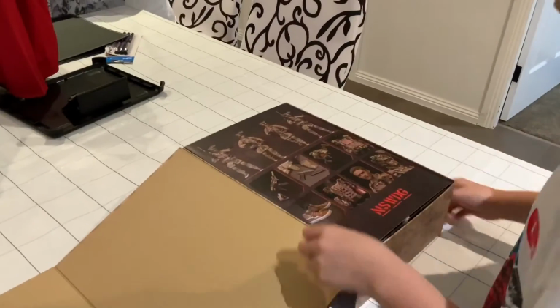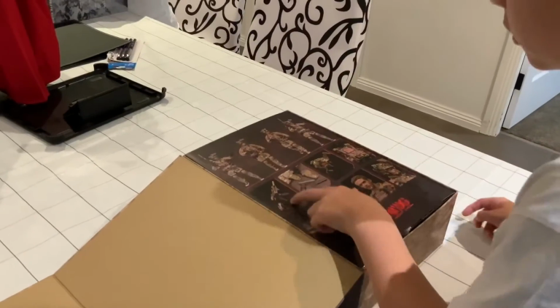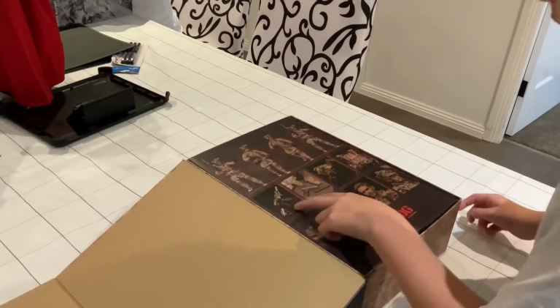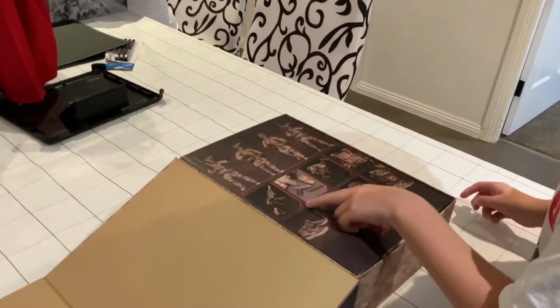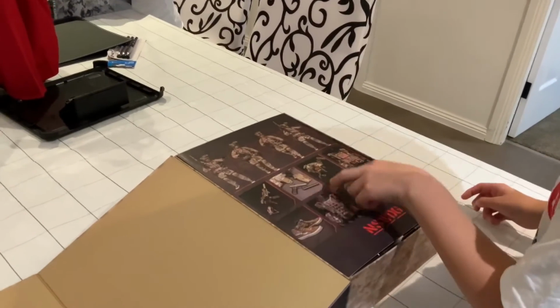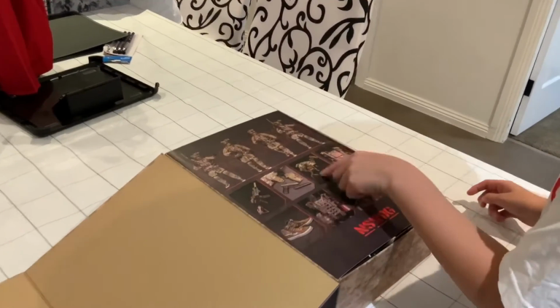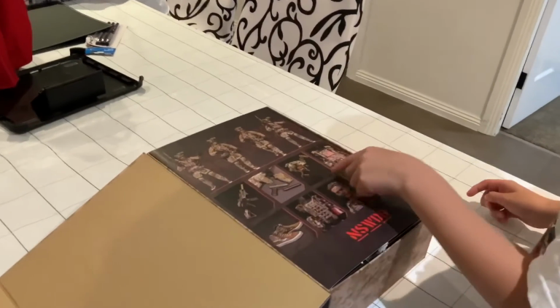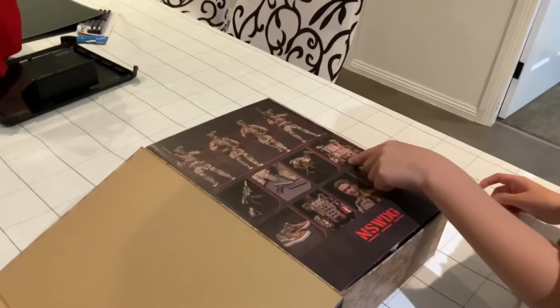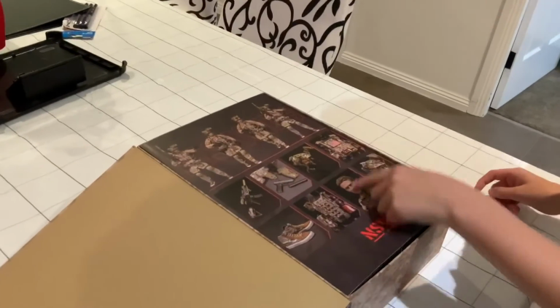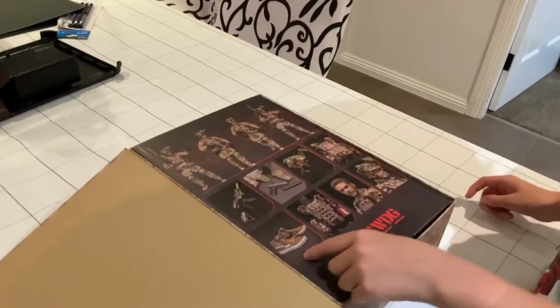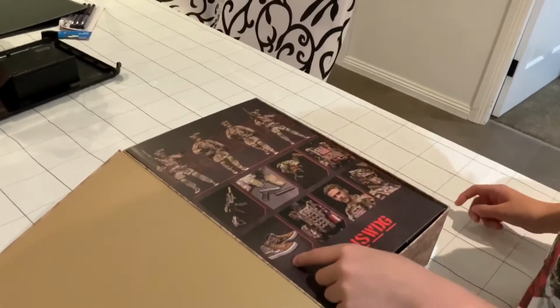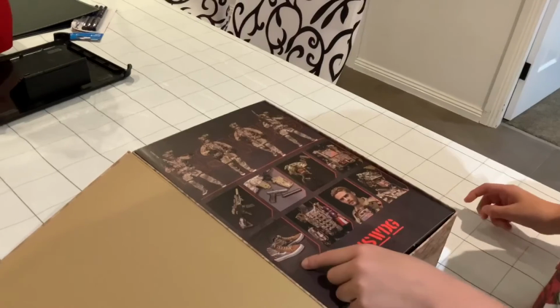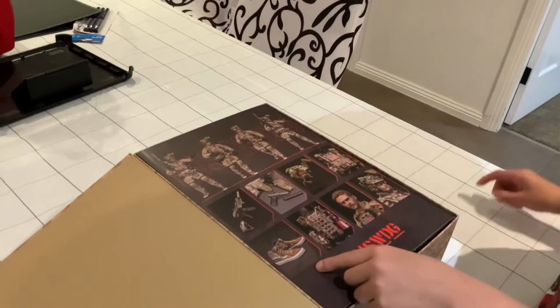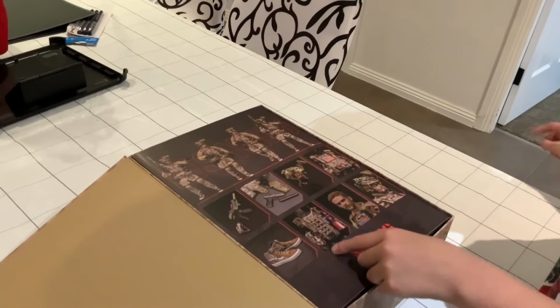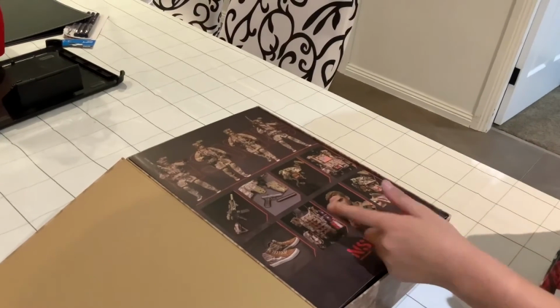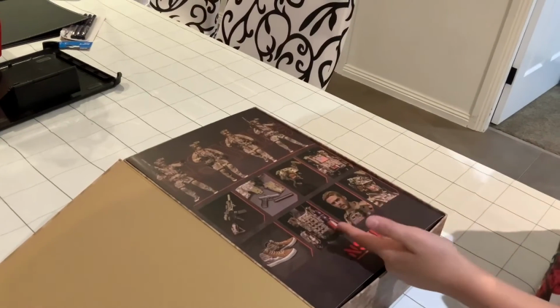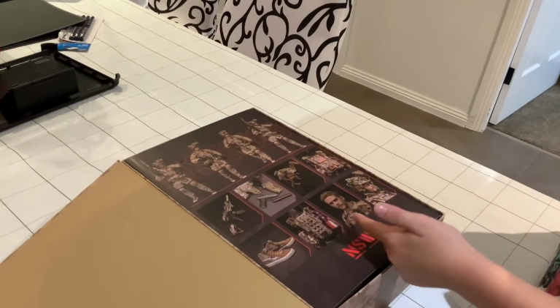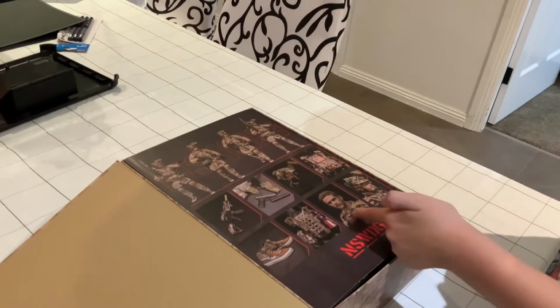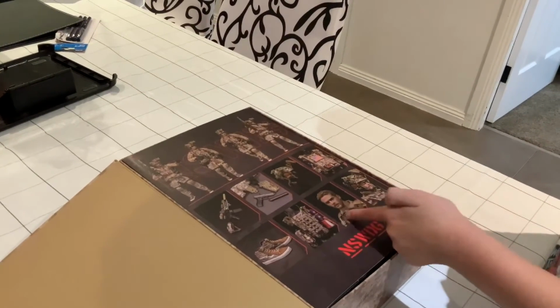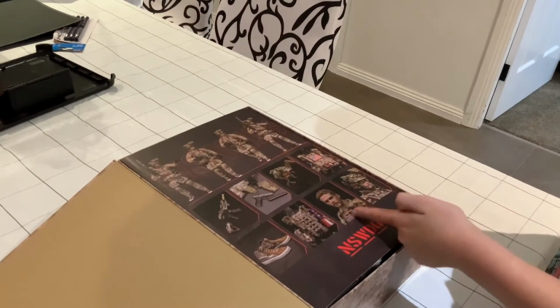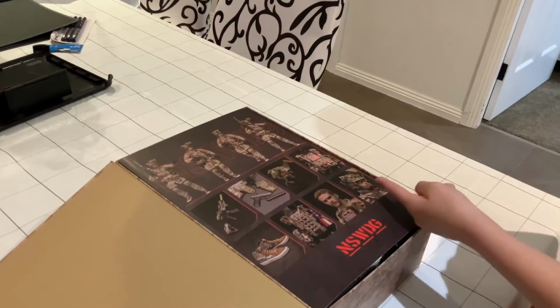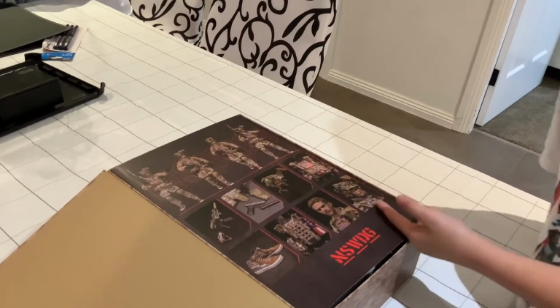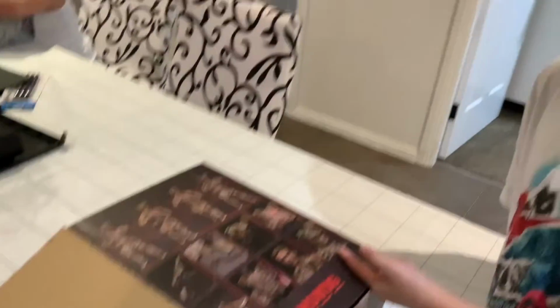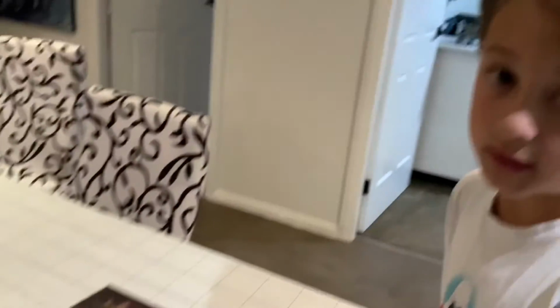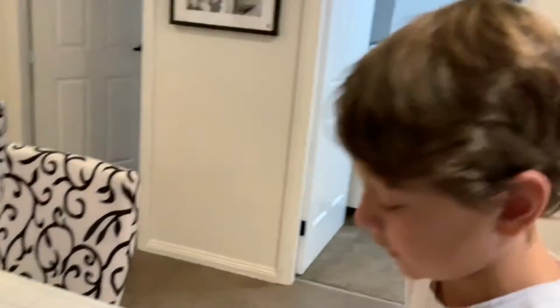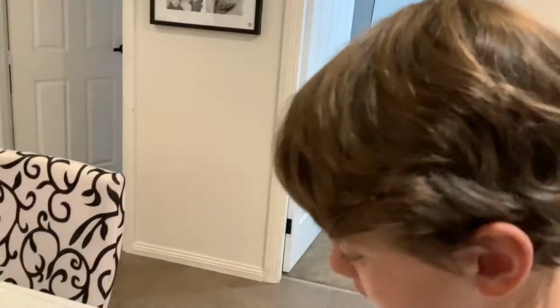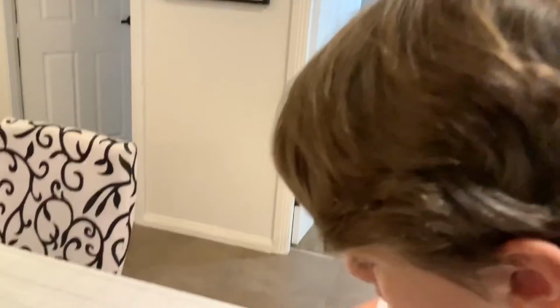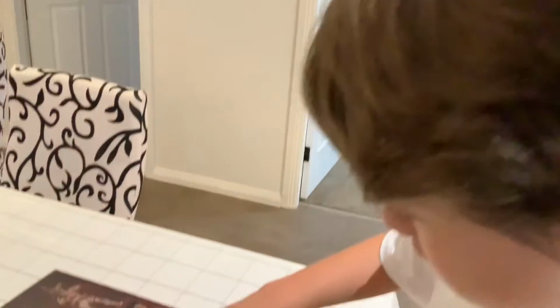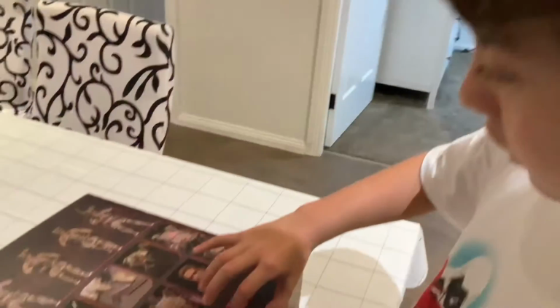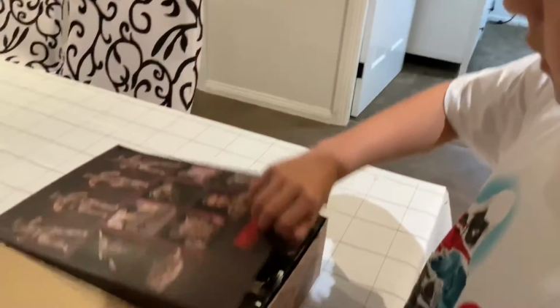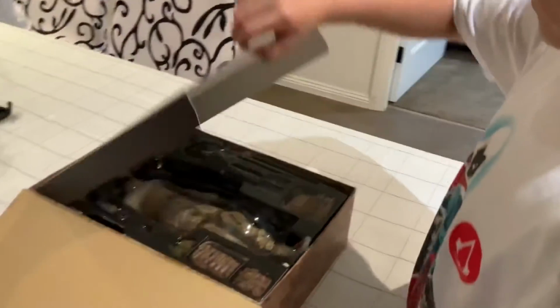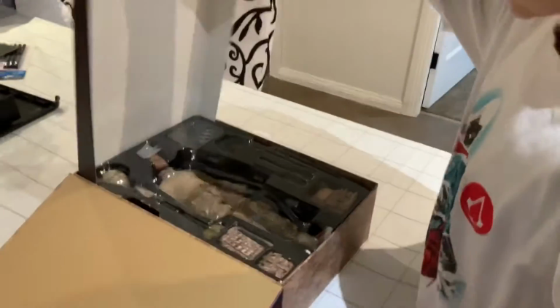On the back of the box you can see two guns, a helmet, a vest, some shoes, the back of it, and then the character showing you what it looks like with the helmet on. So let's open this now.